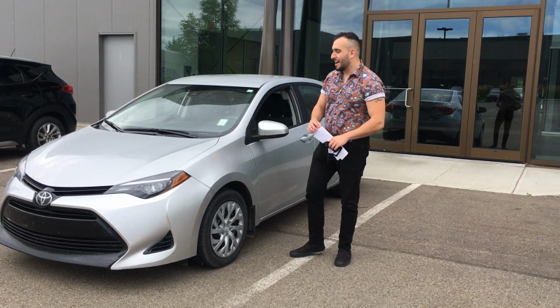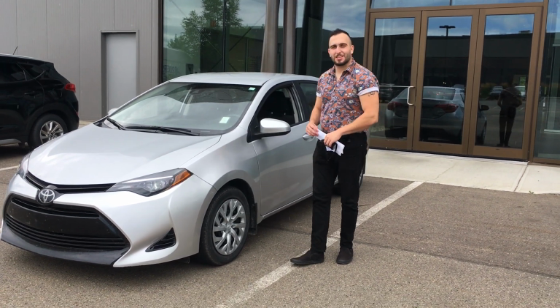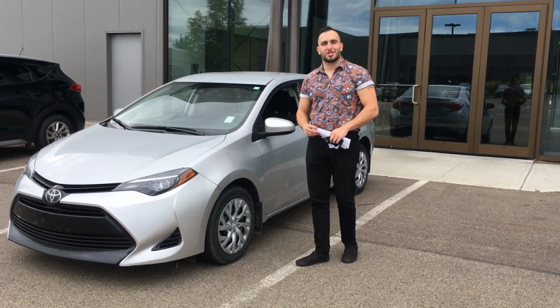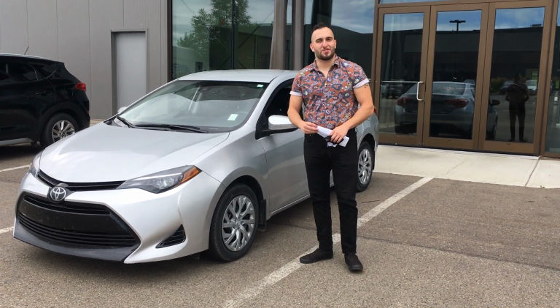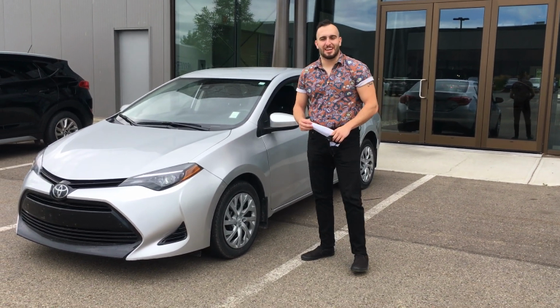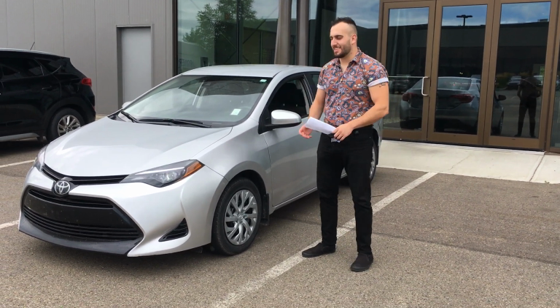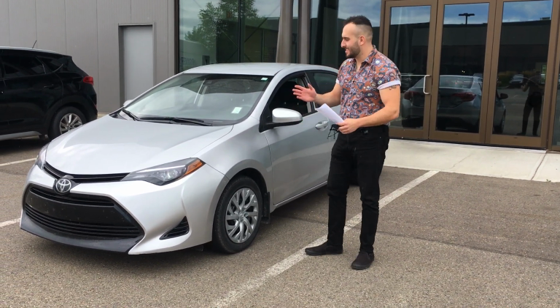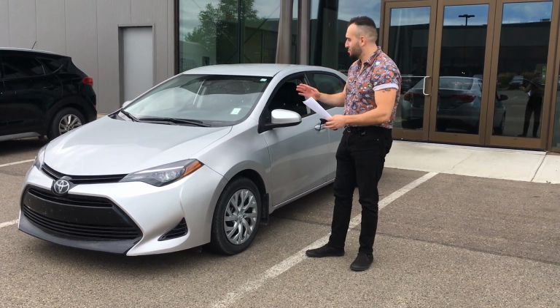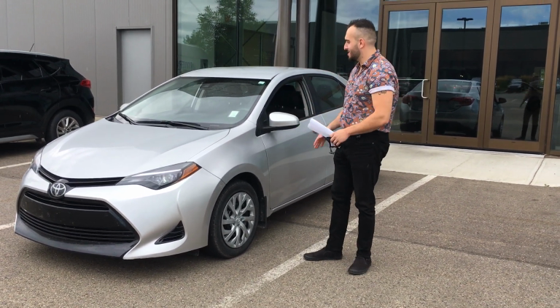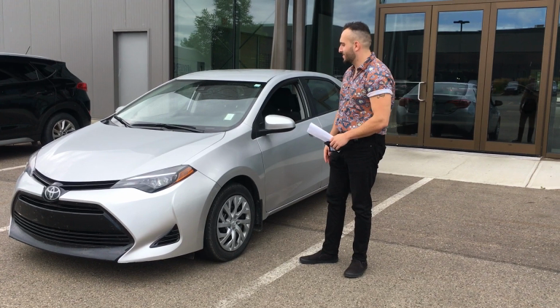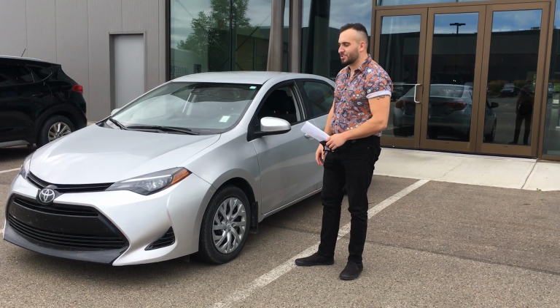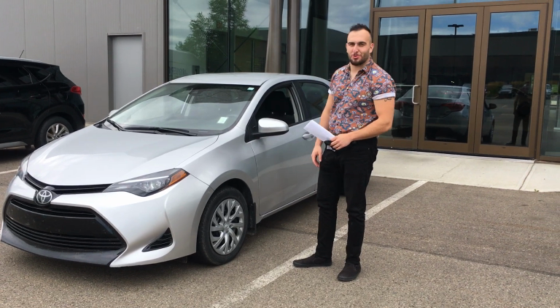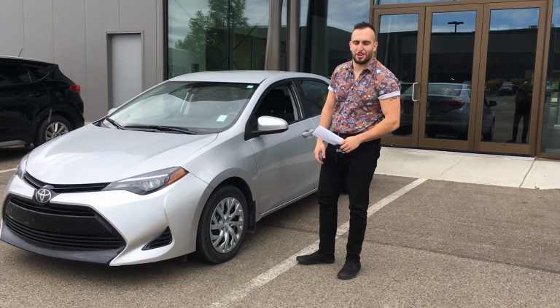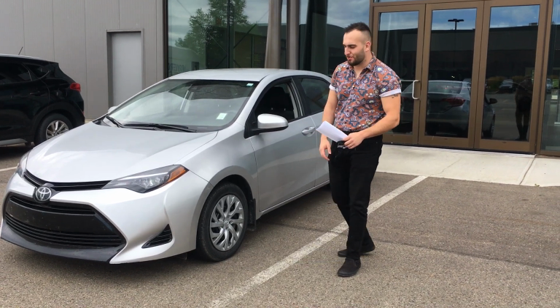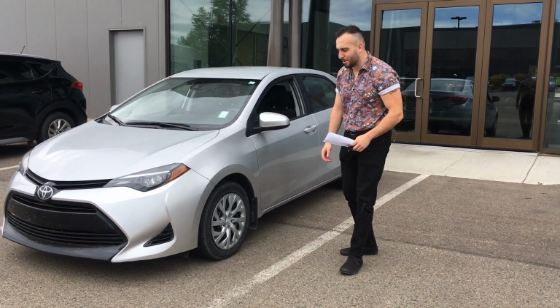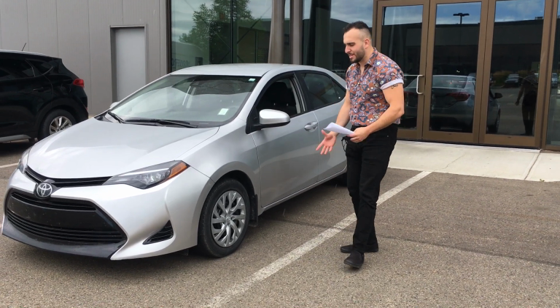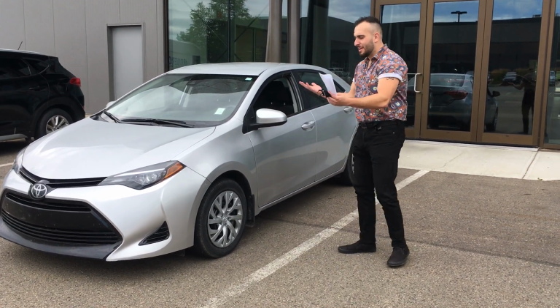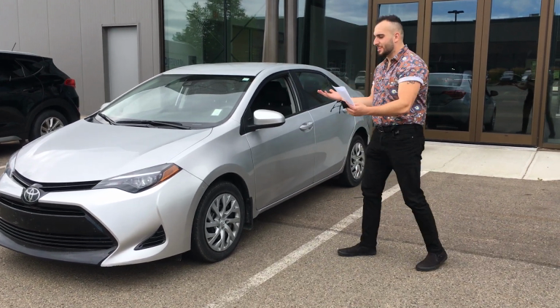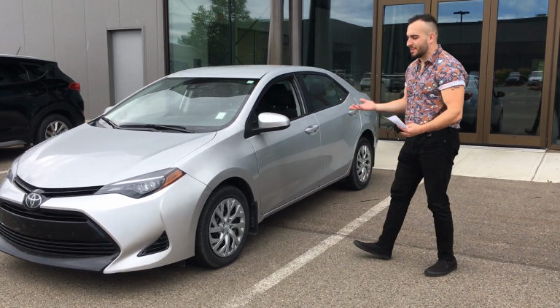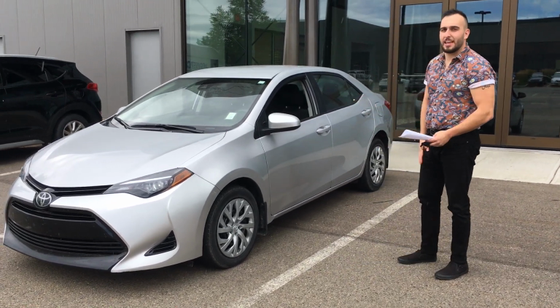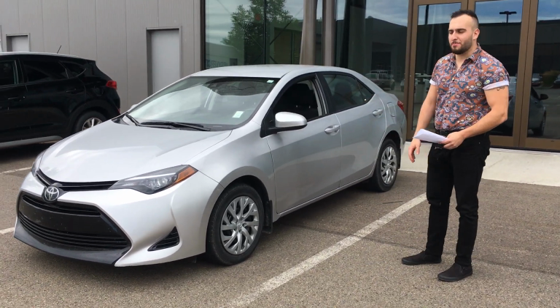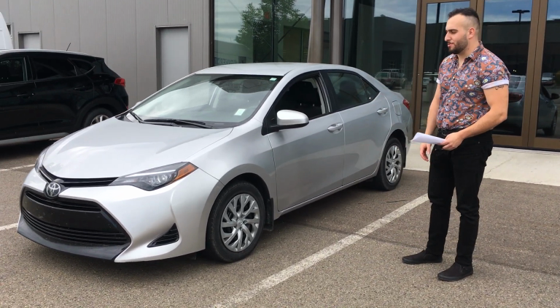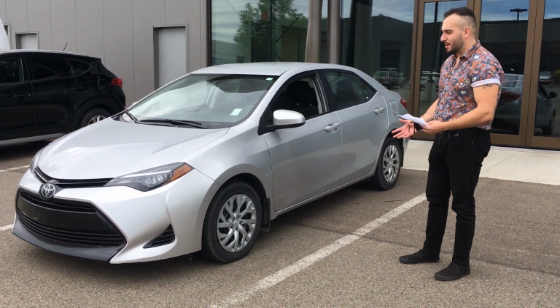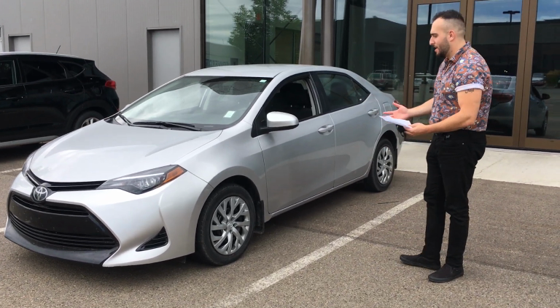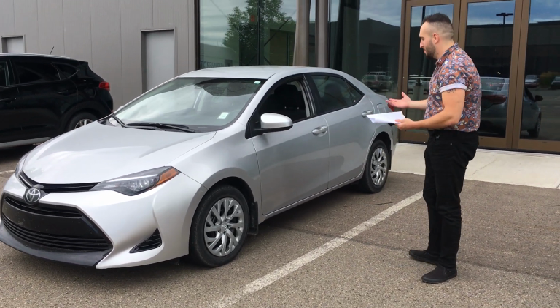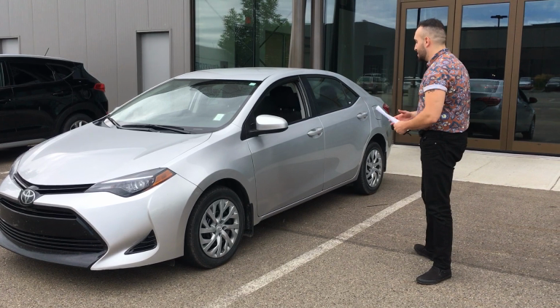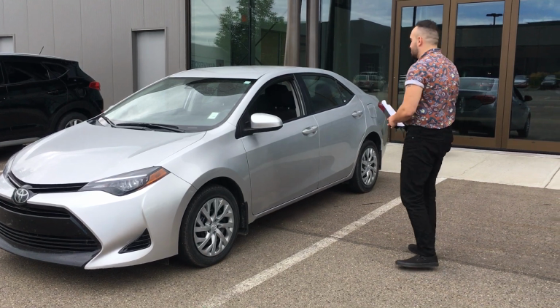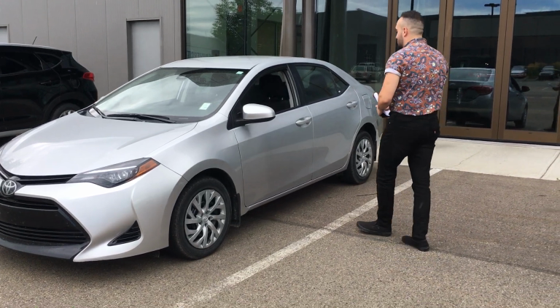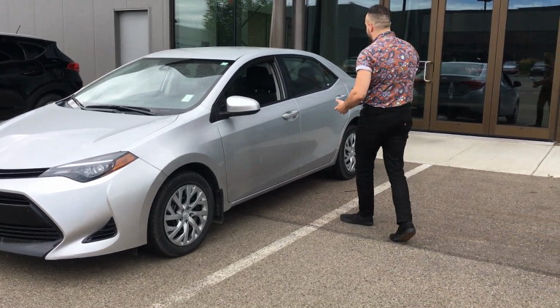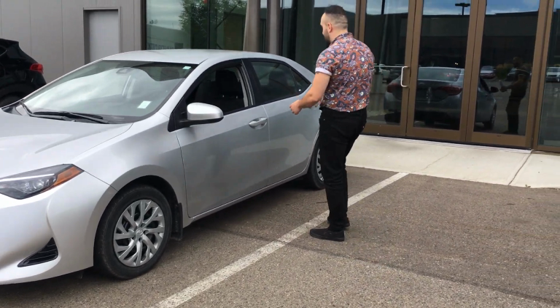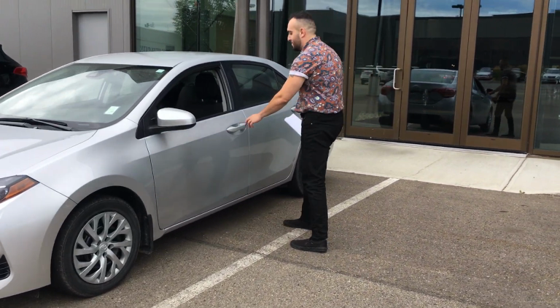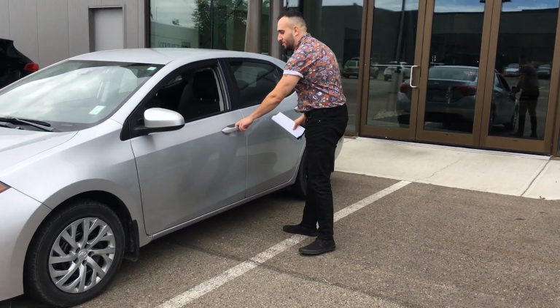Hi there, this is Basel with River City Hyundai. This is the 2017 Toyota Corolla that you were inquiring about. As you can tell, it is an LE model. It's a beautiful car, very clean vehicle.